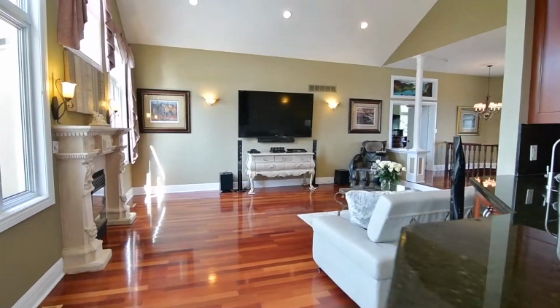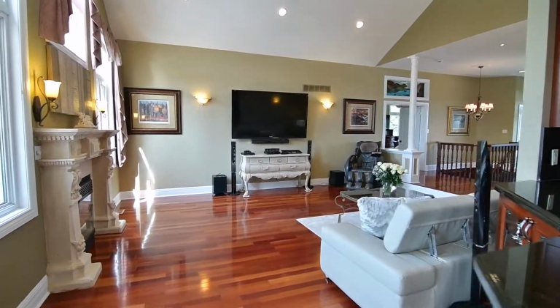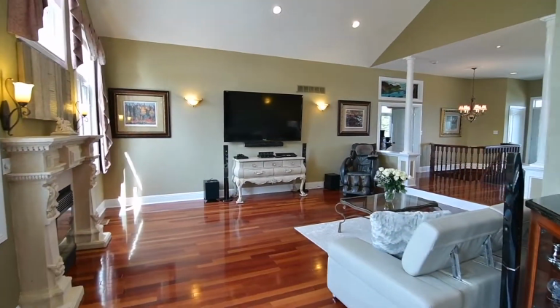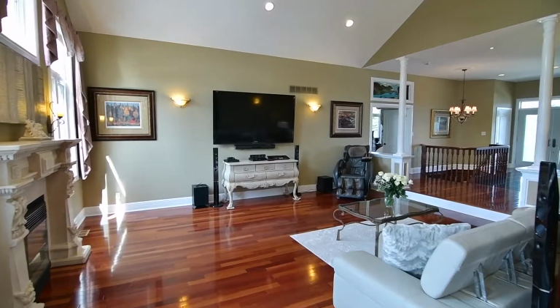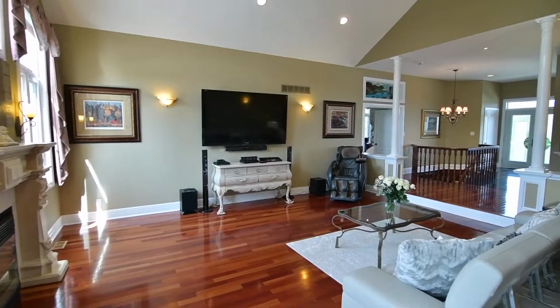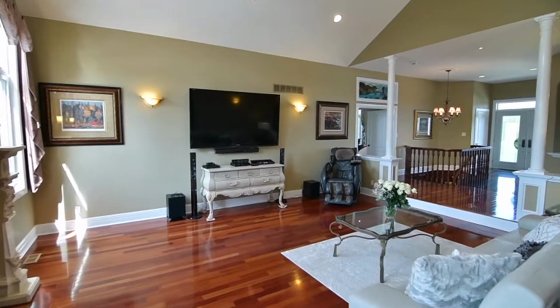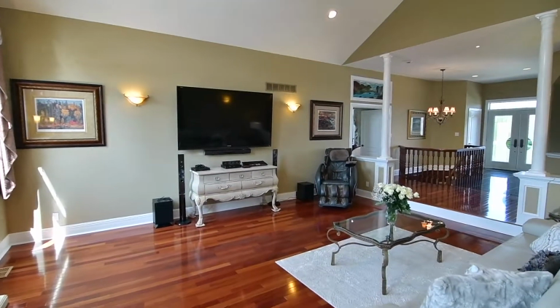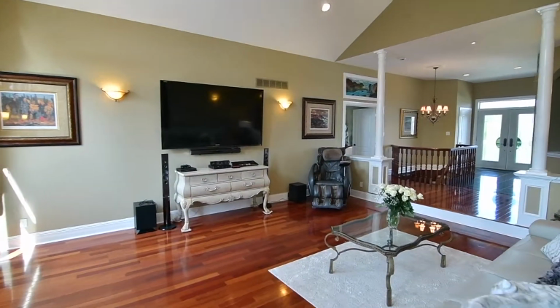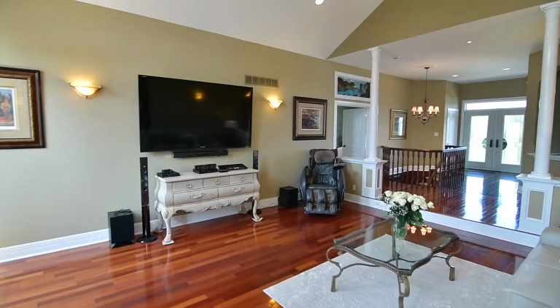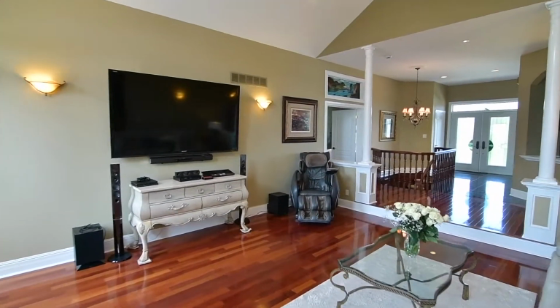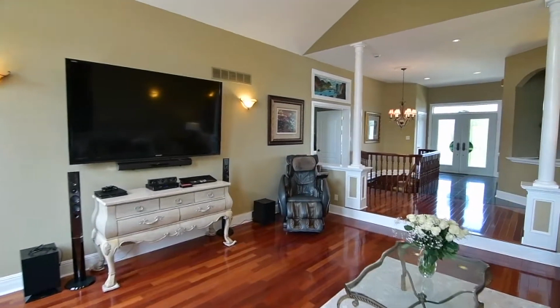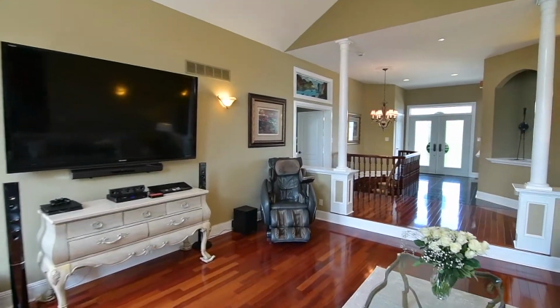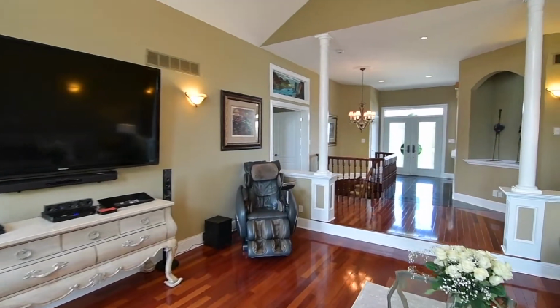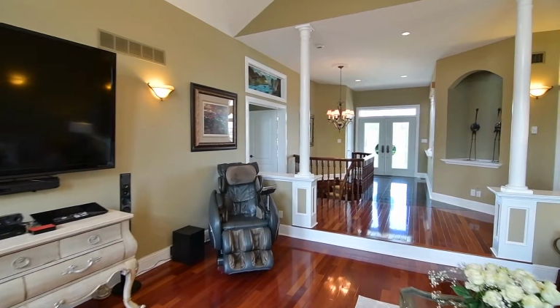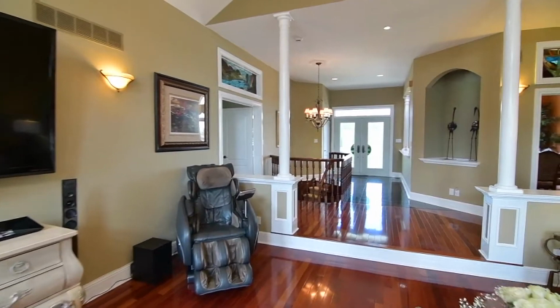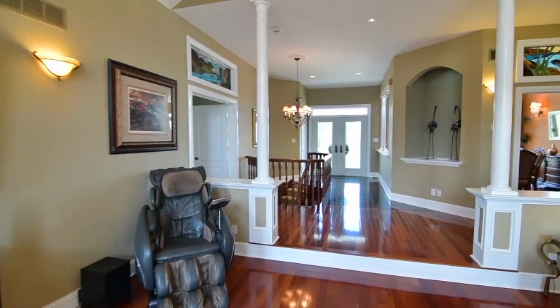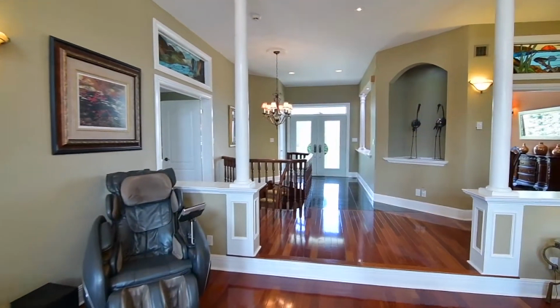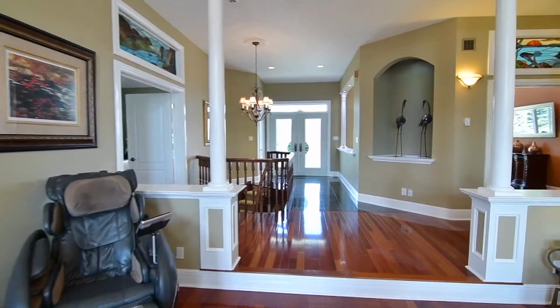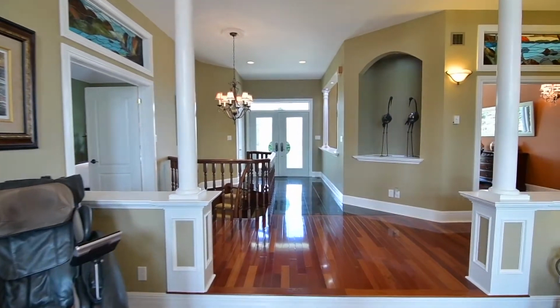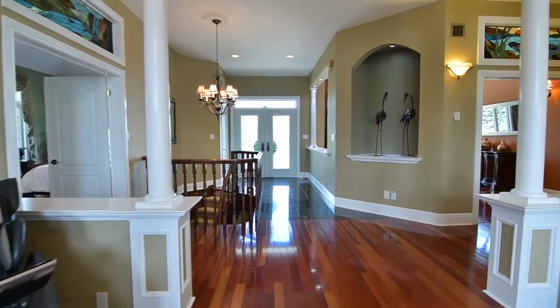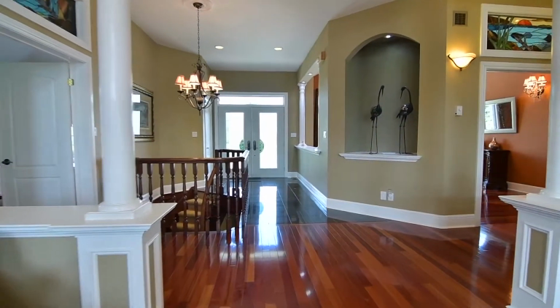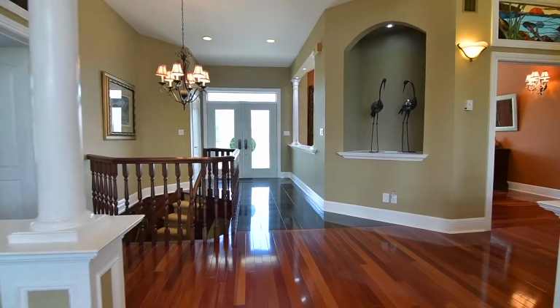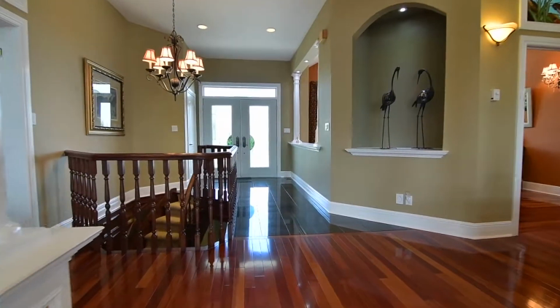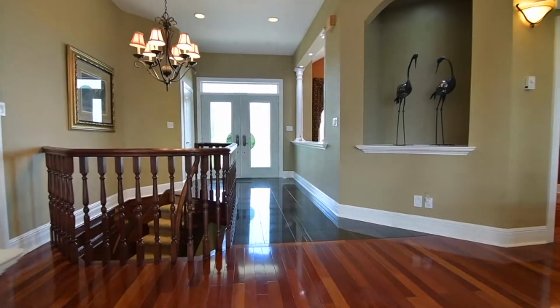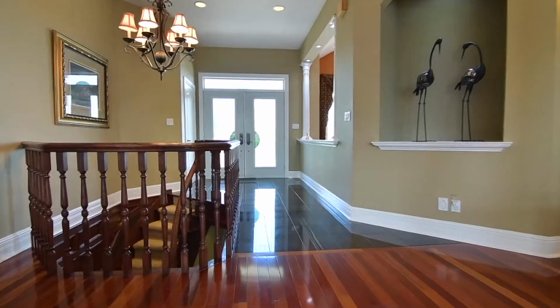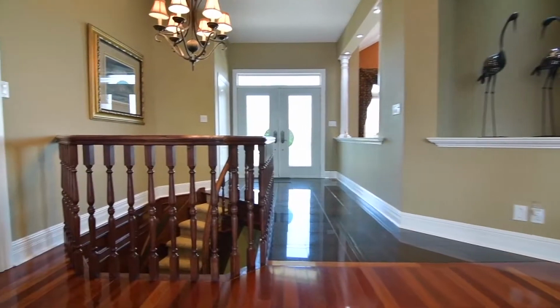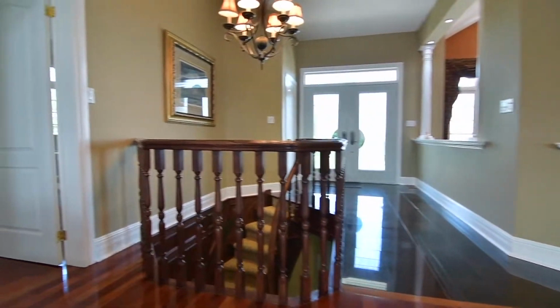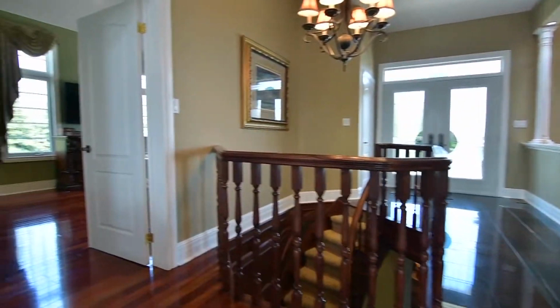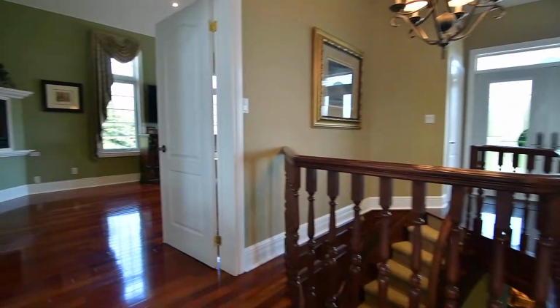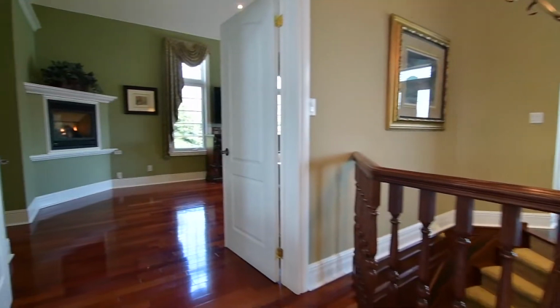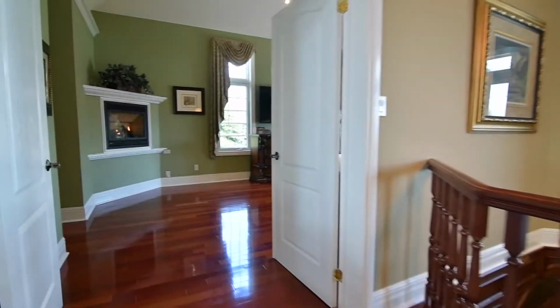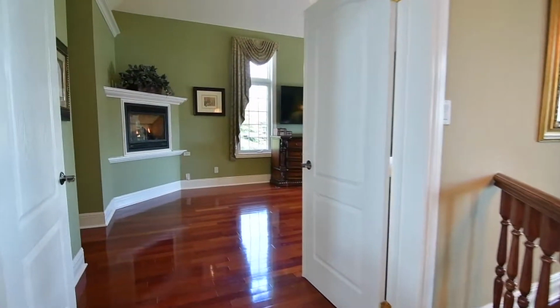Drop-down flooring differentiates the family room from the surrounding spaces, and throughout this home, most of the windows have transoms to capture as much natural light as possible, with custom window treatments finishing the rooms with classic stylish elegance.